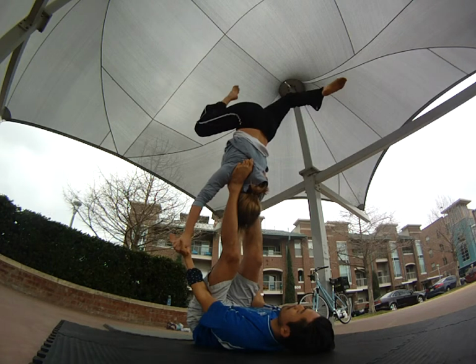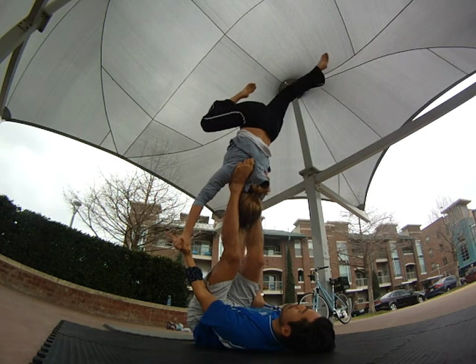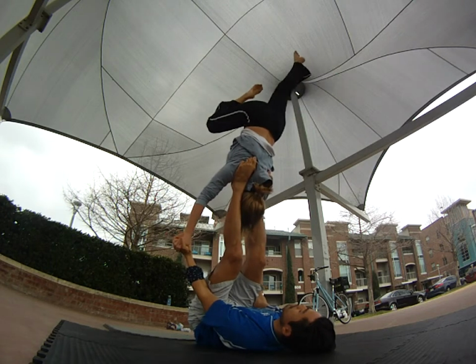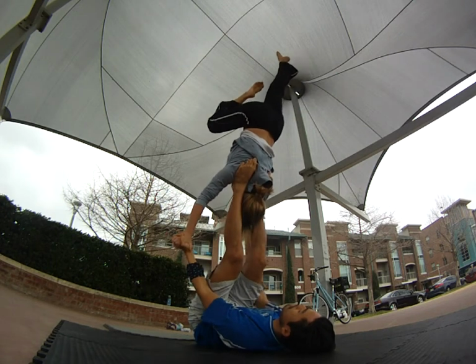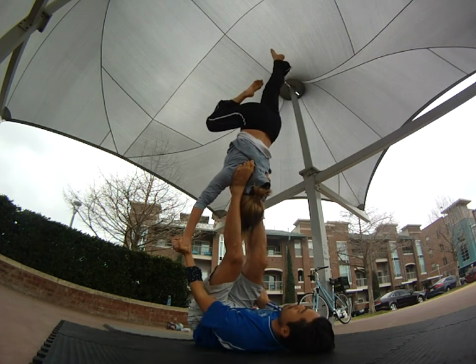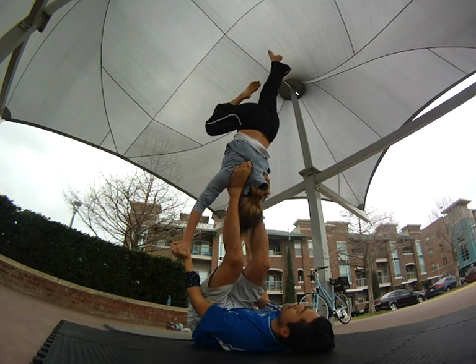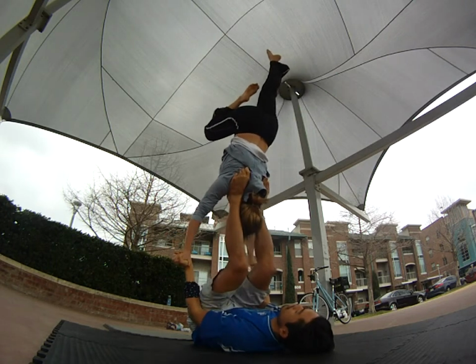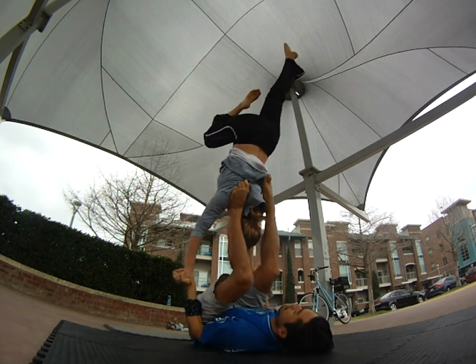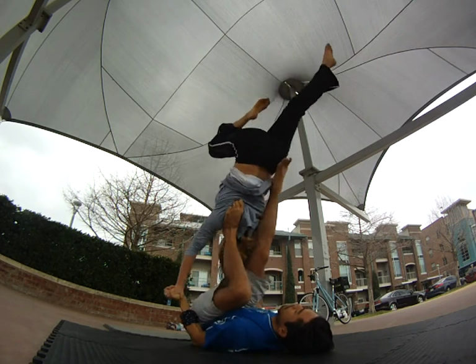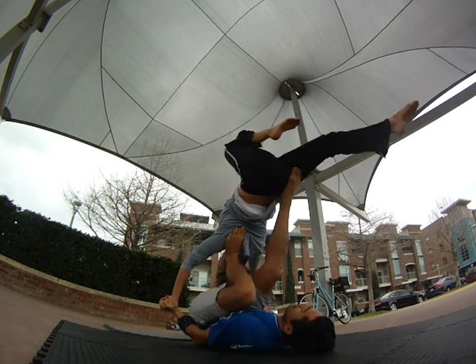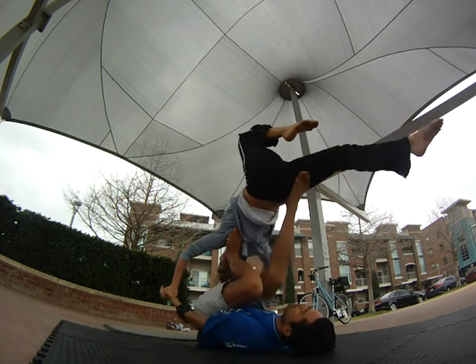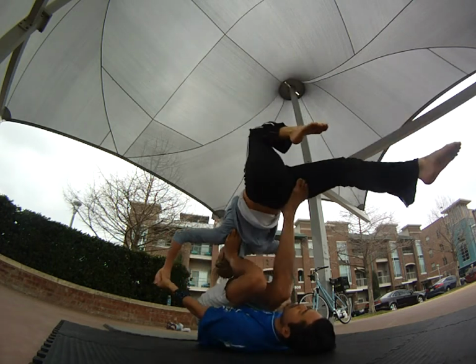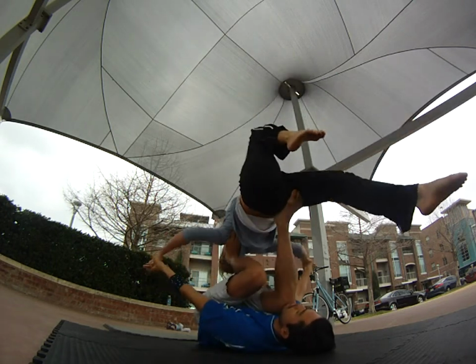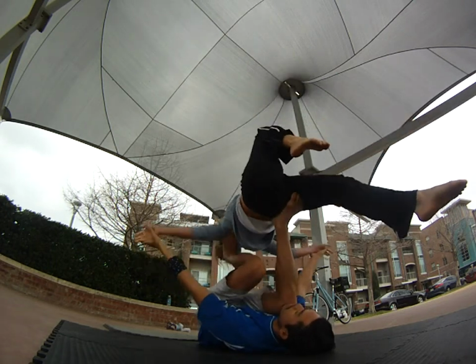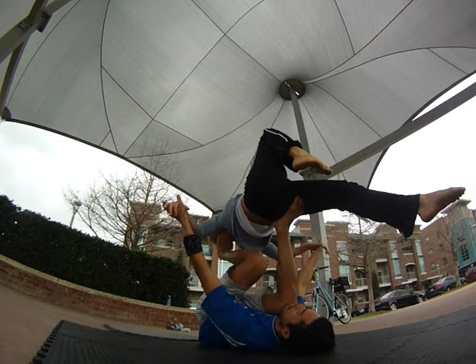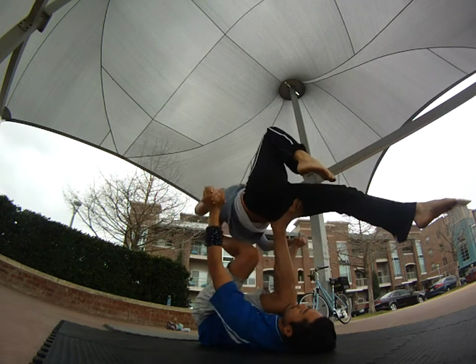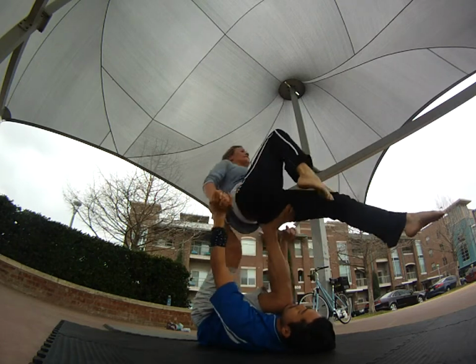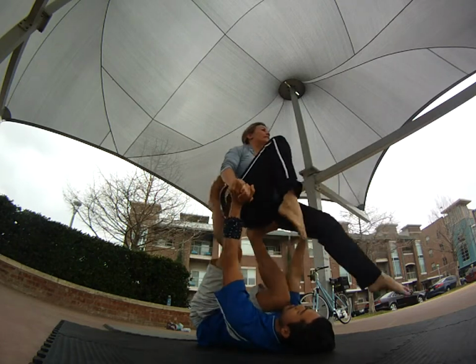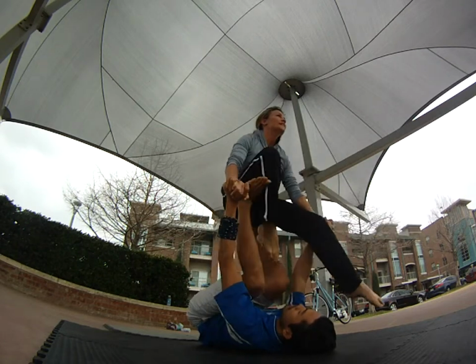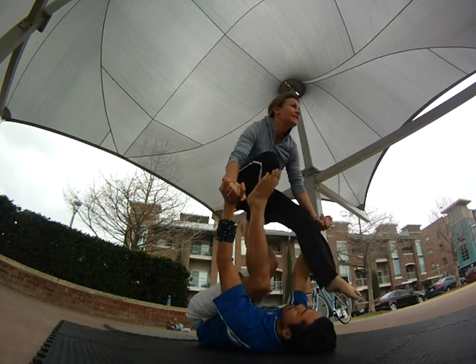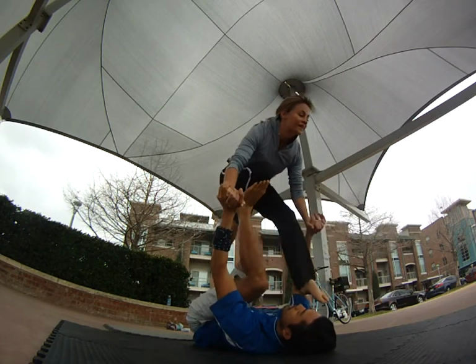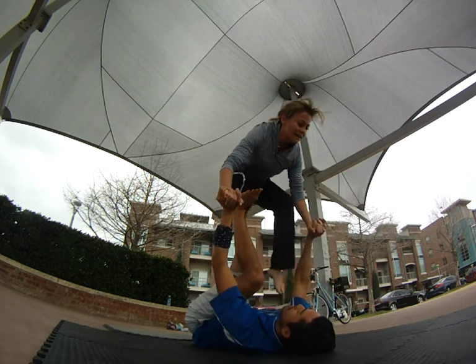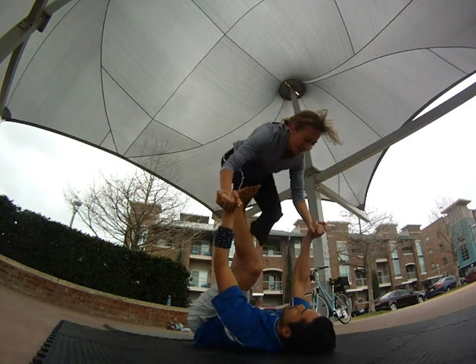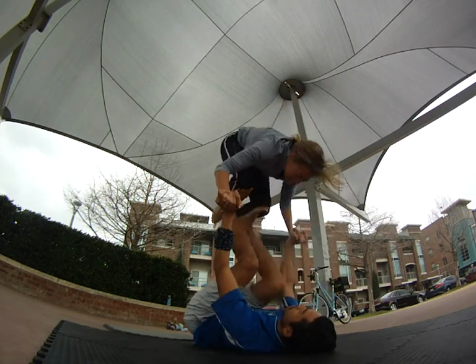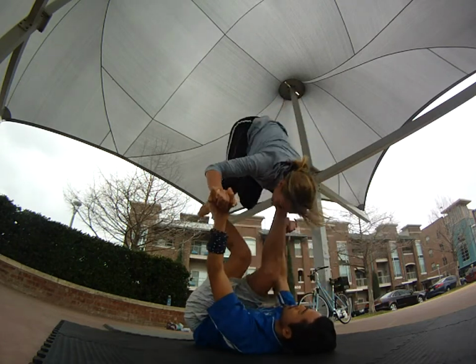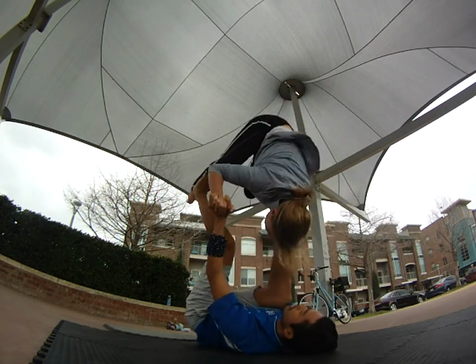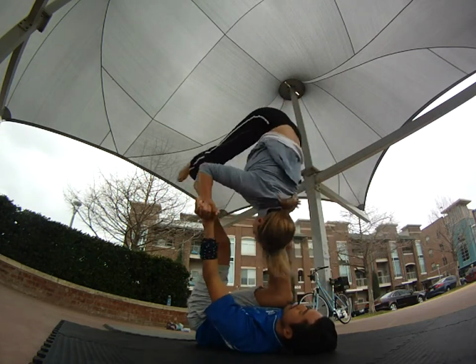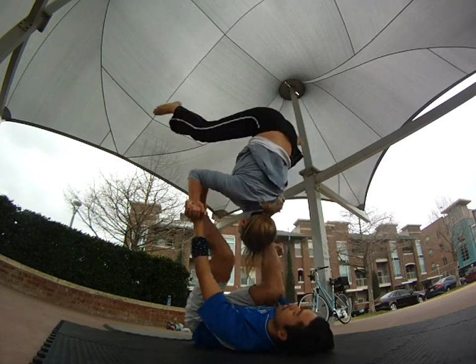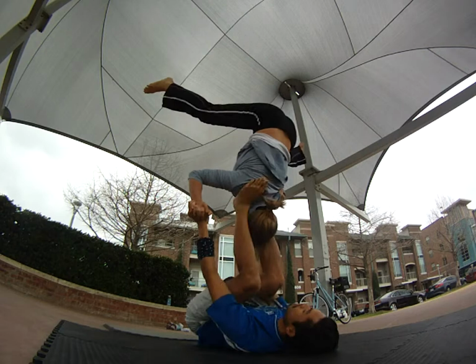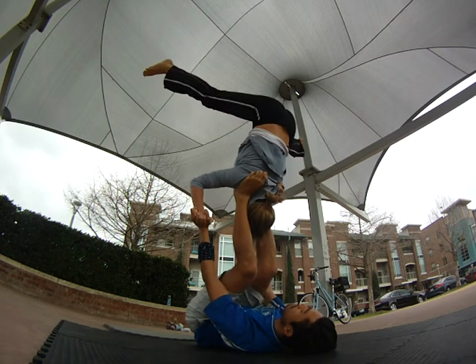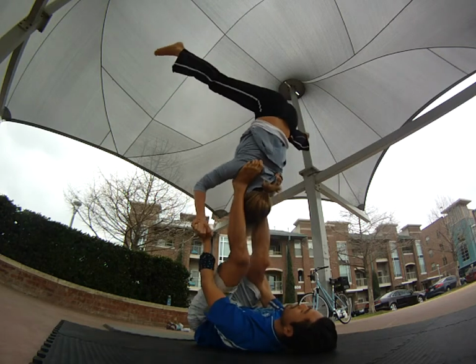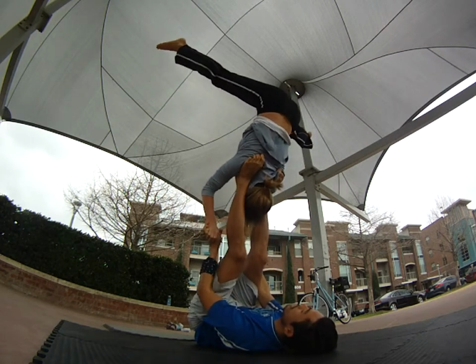Feel the support. There you go. One — switching the hands. Two. Three. Dip in the shoulder. And strap. And catch.